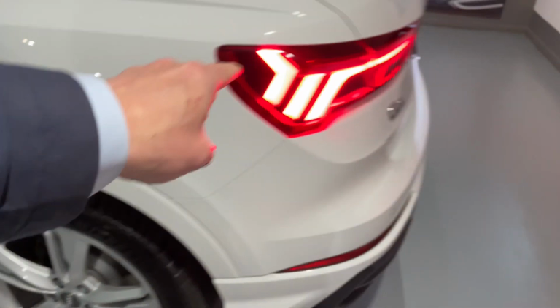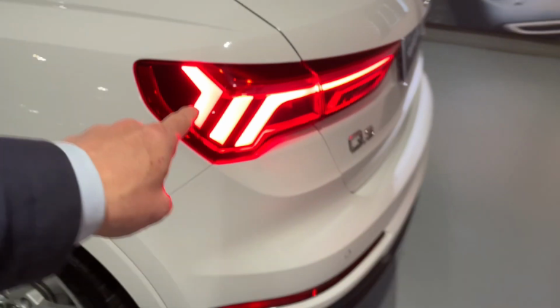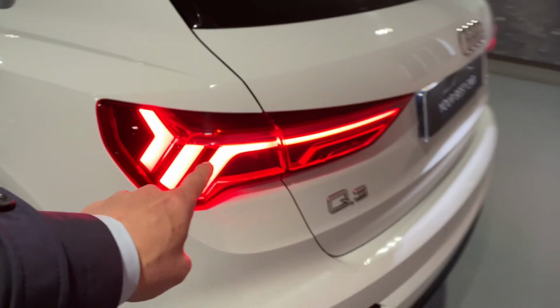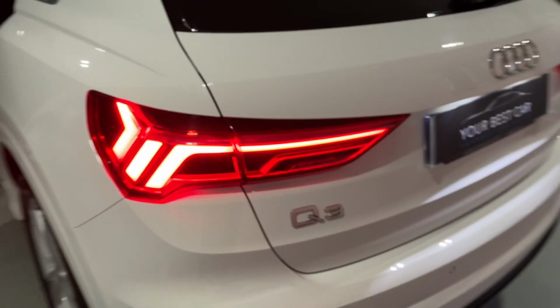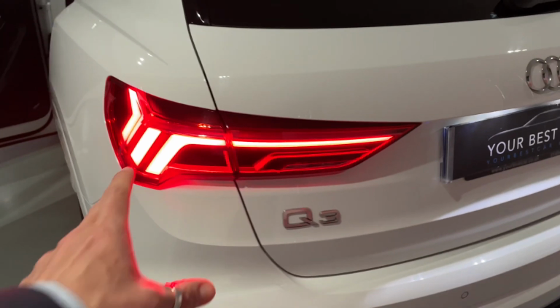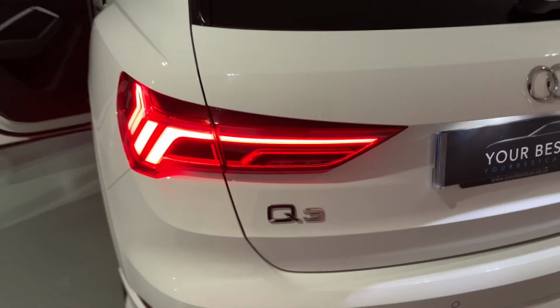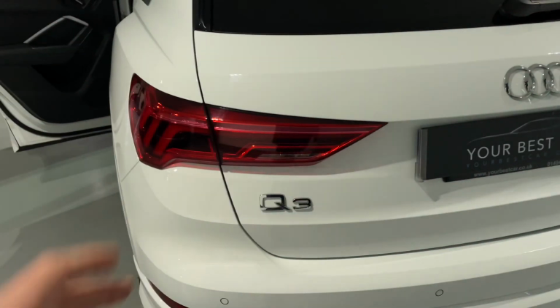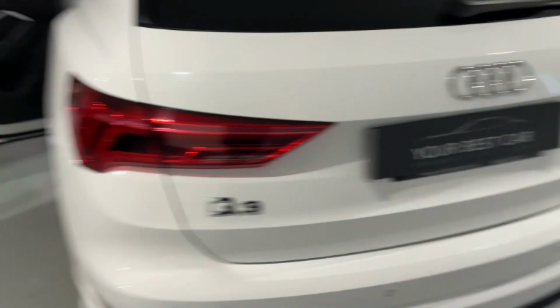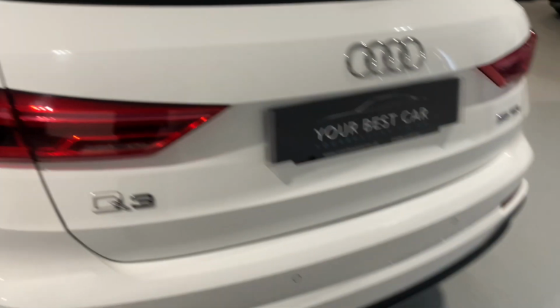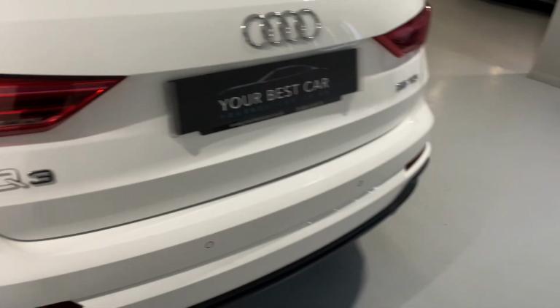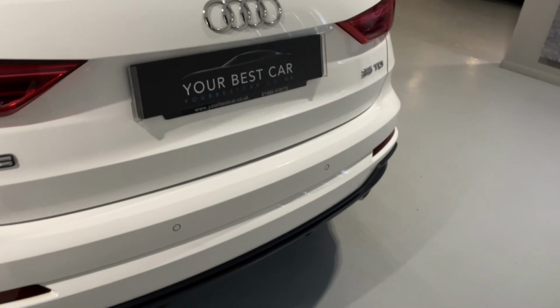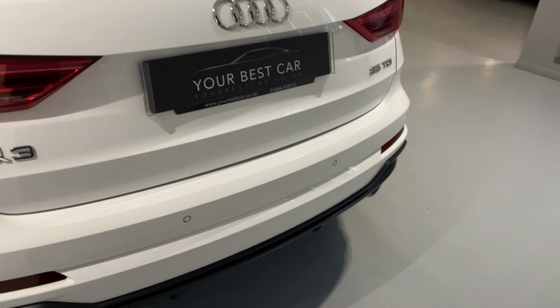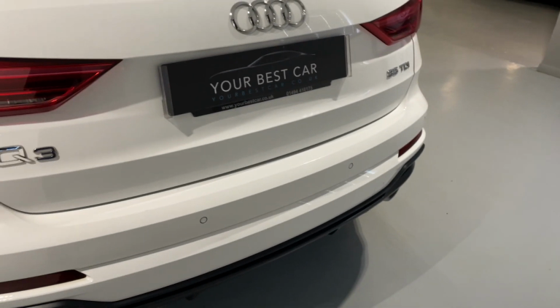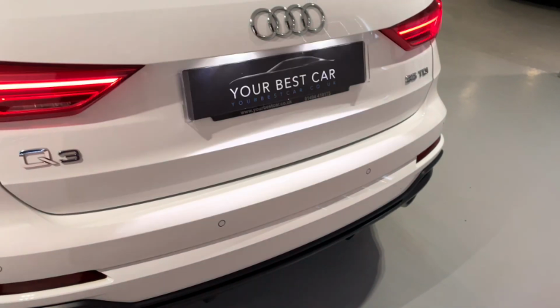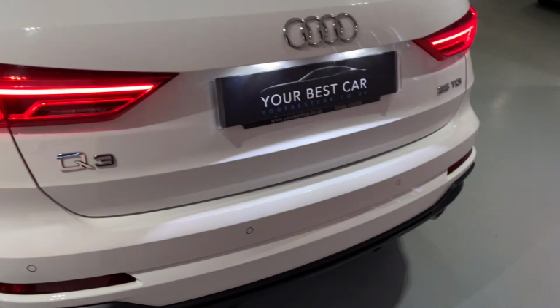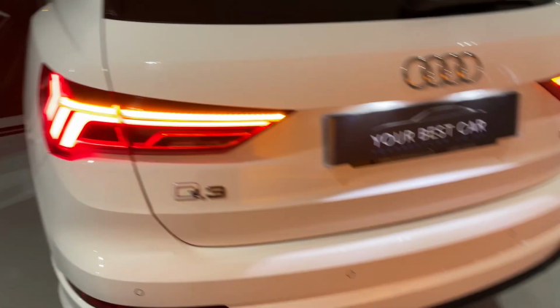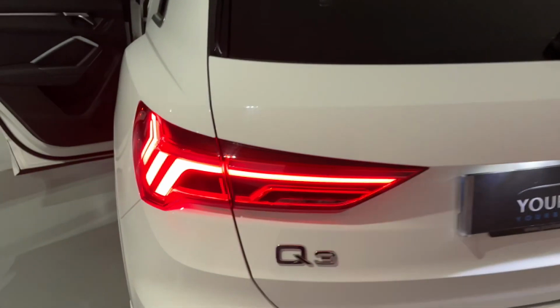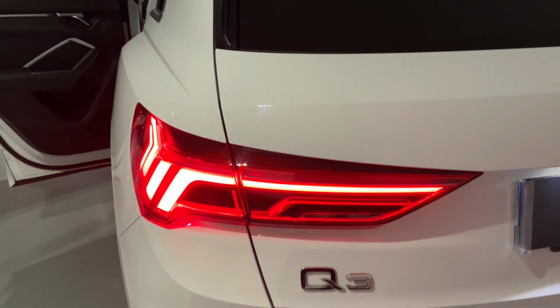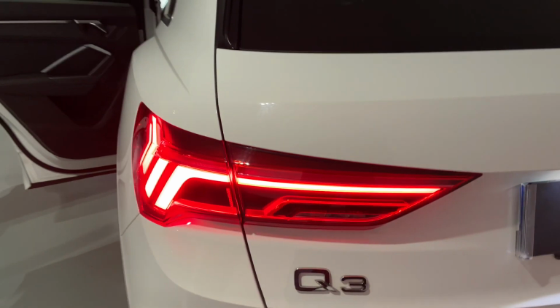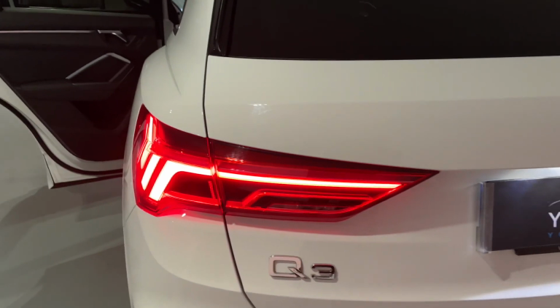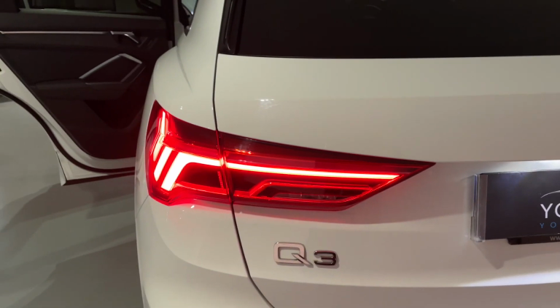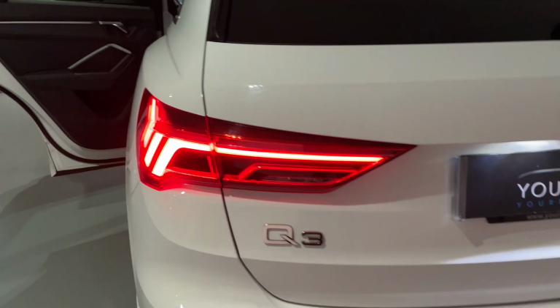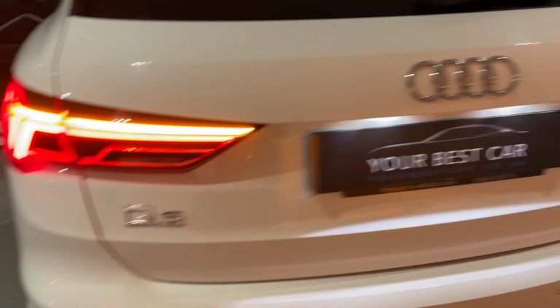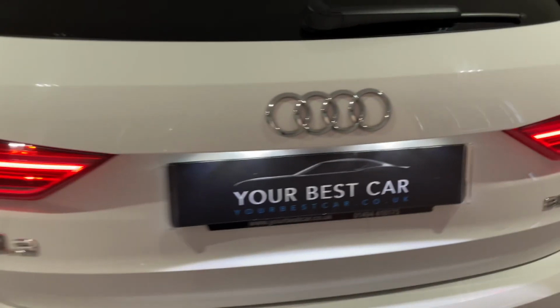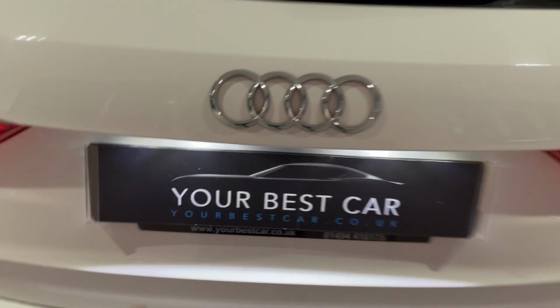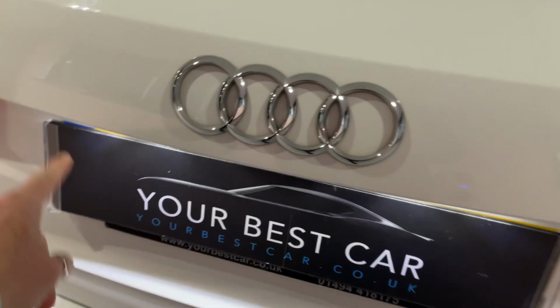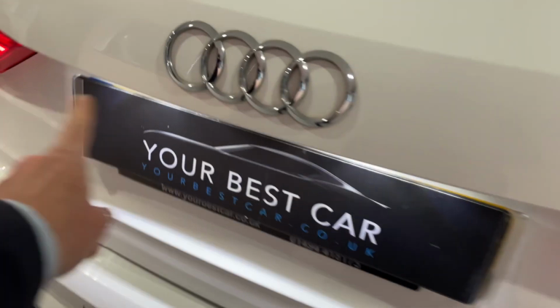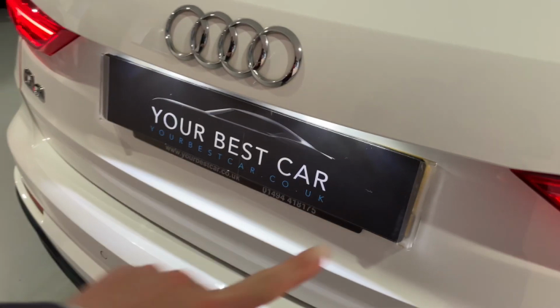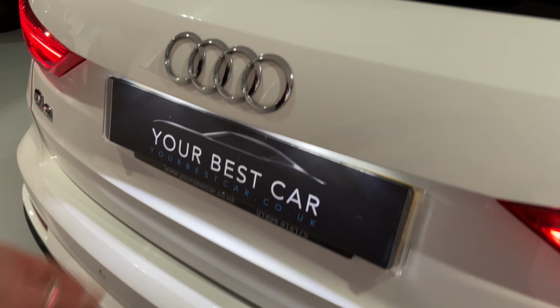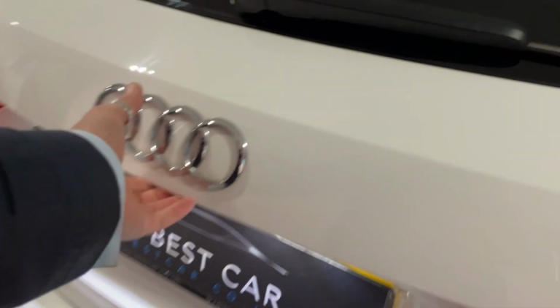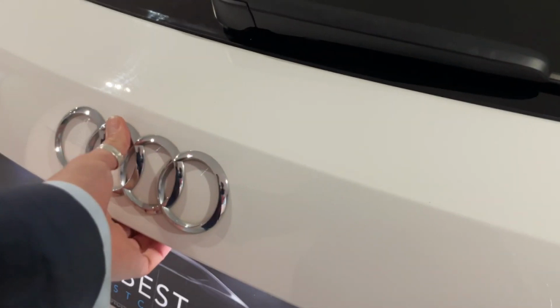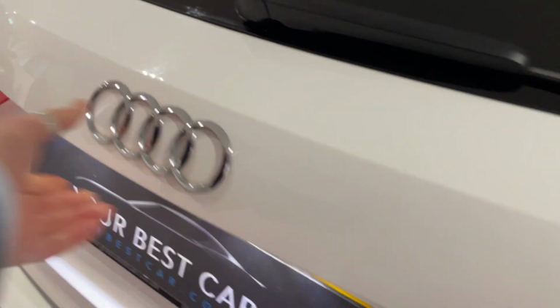One of the best interiors in my opinion — Audi start every trend. I remember when they started the daytime running lights, and they also started the flowing dynamic indicators. Audi are always ahead of the game. LED number plate lights as well.